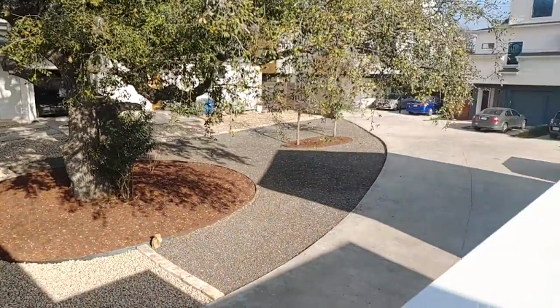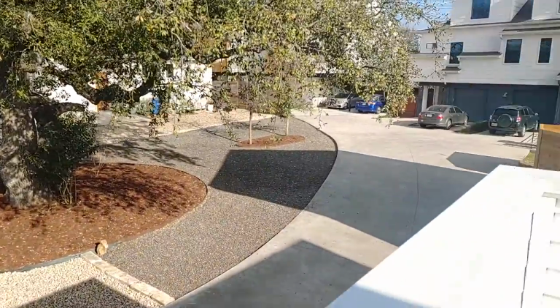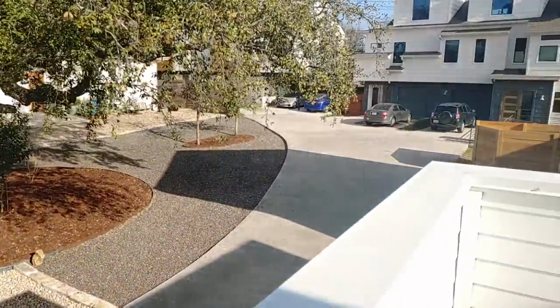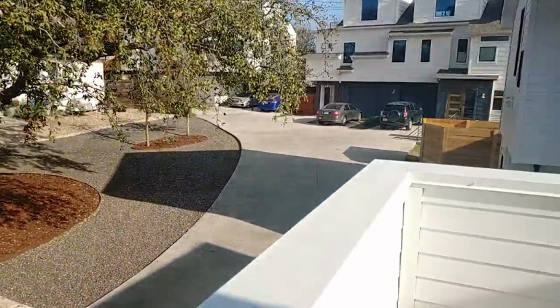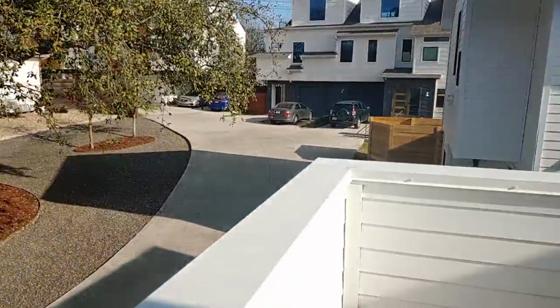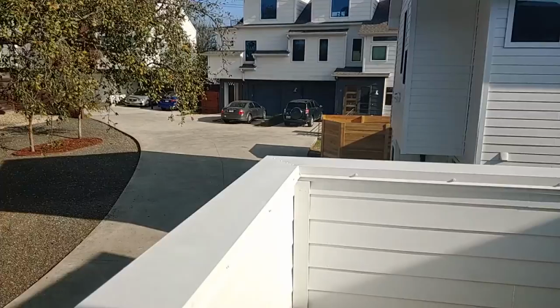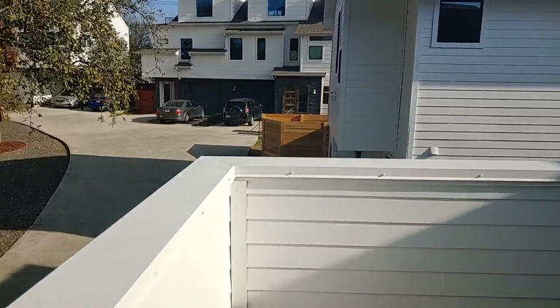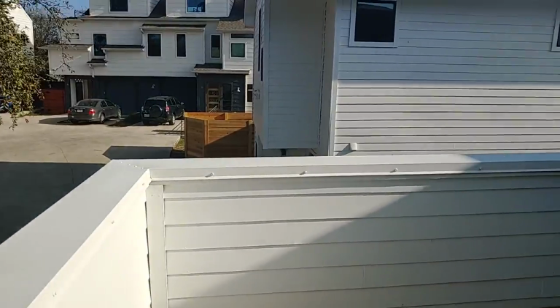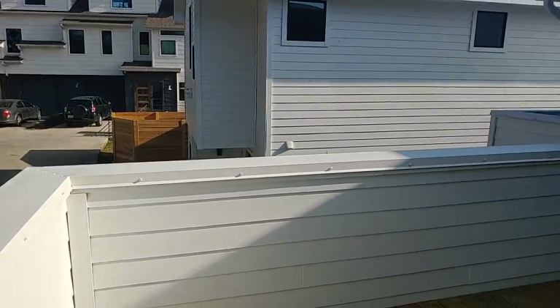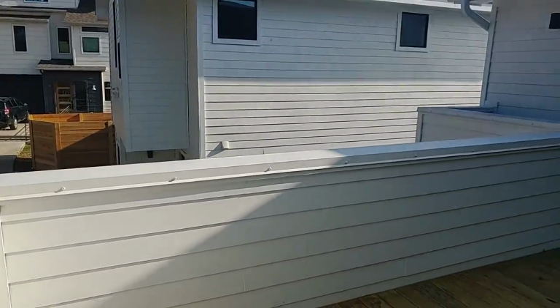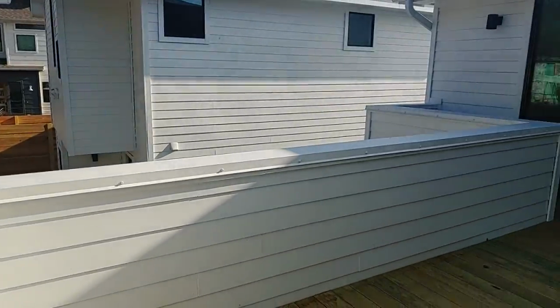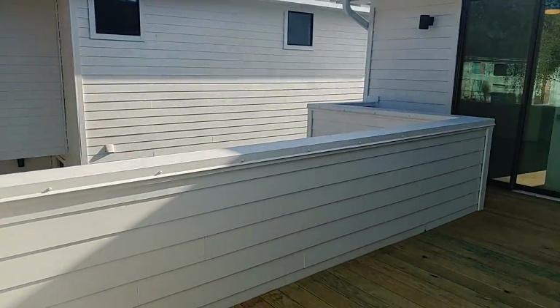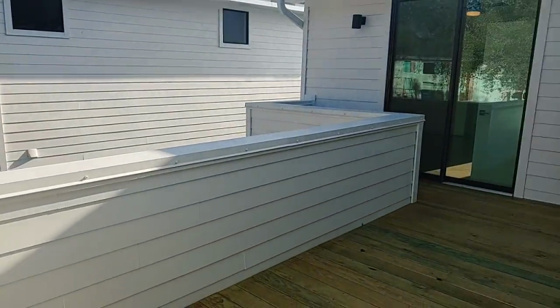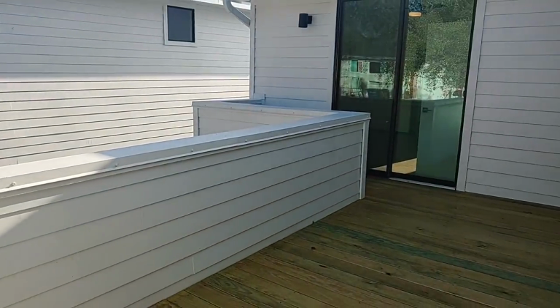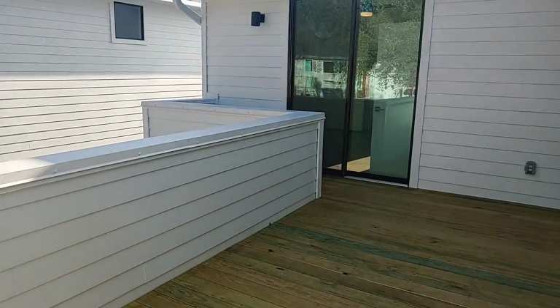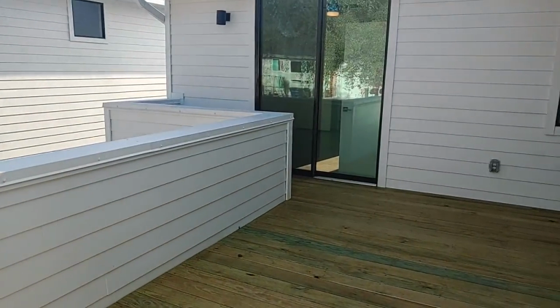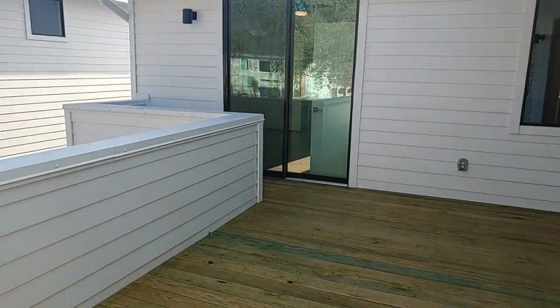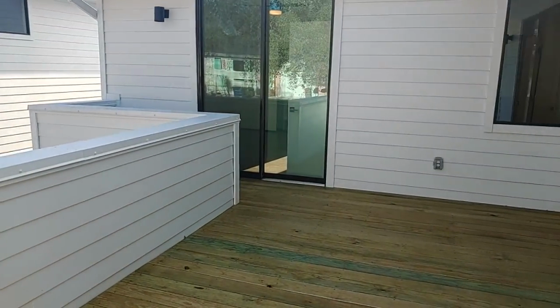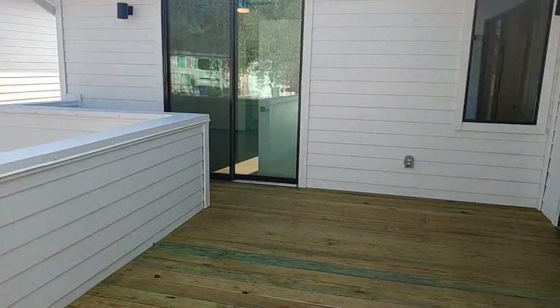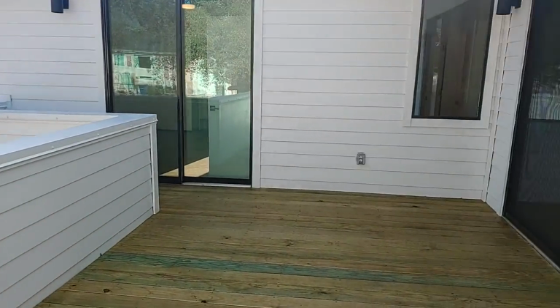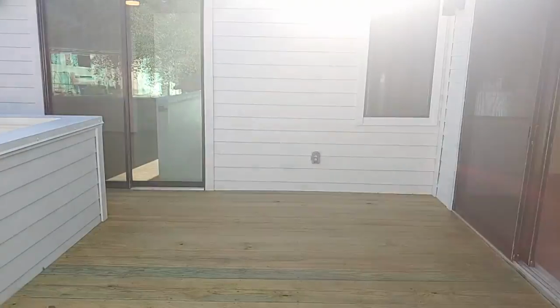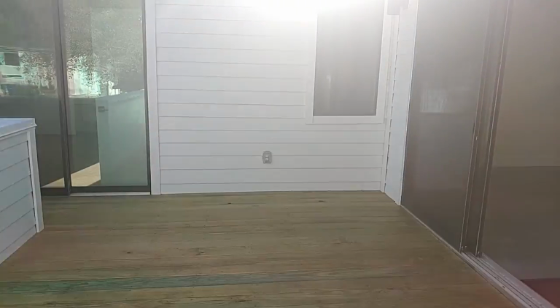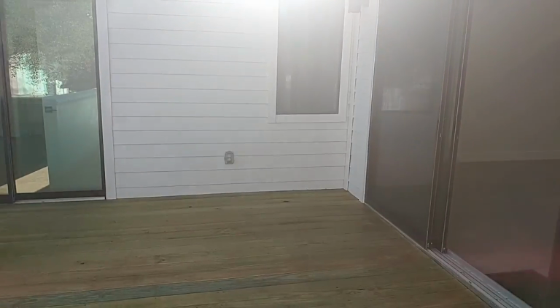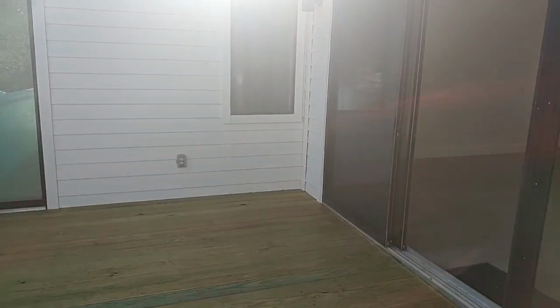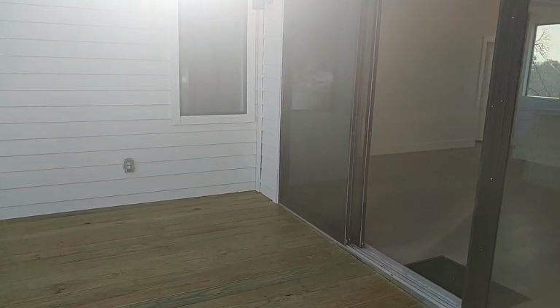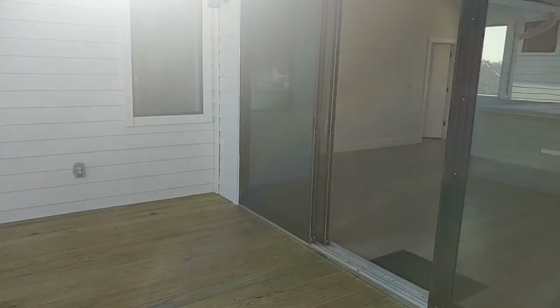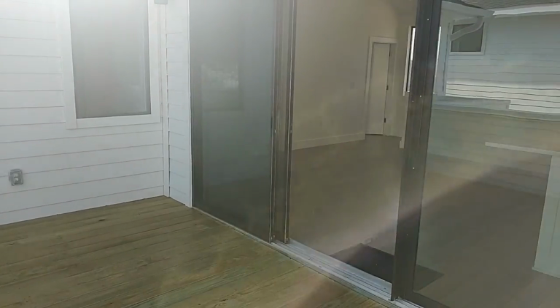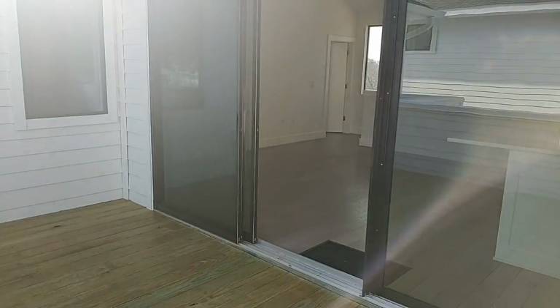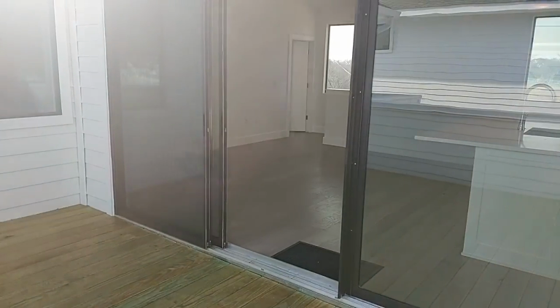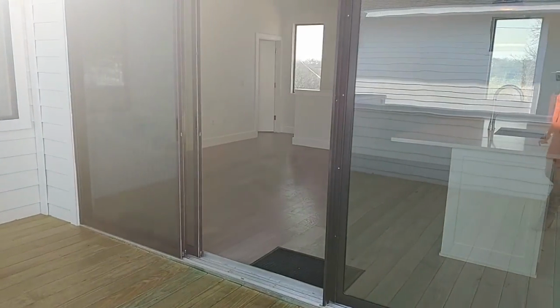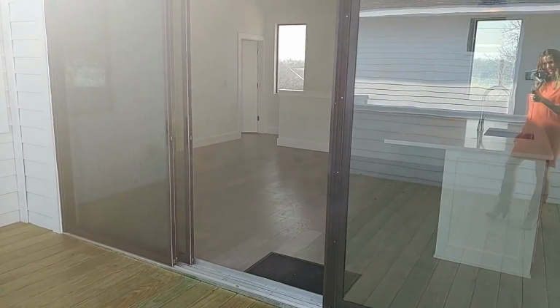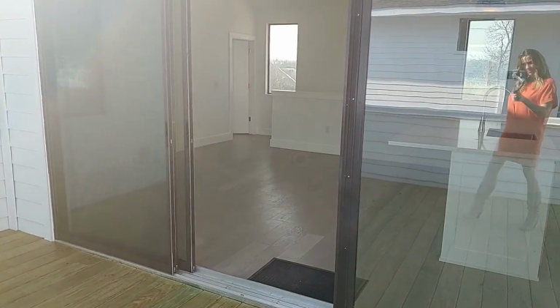There are just eight magnificent homes in this community on Marcy Street, and this deck provides ample space for entertaining and enjoying the outdoors.